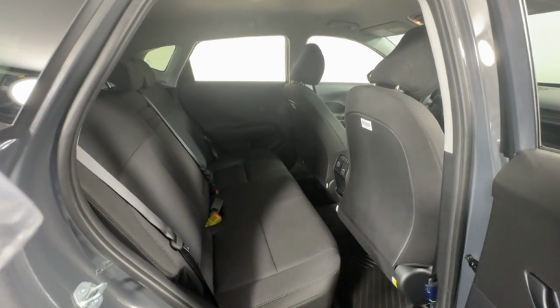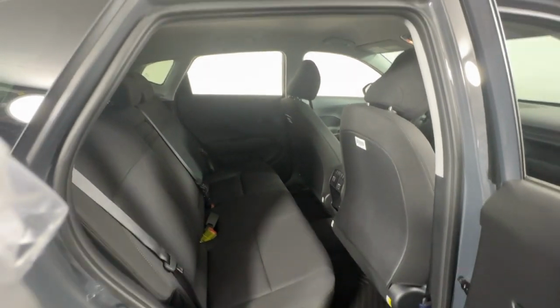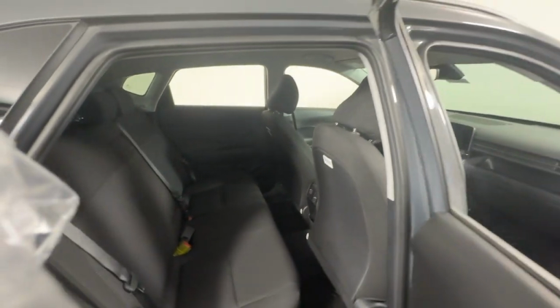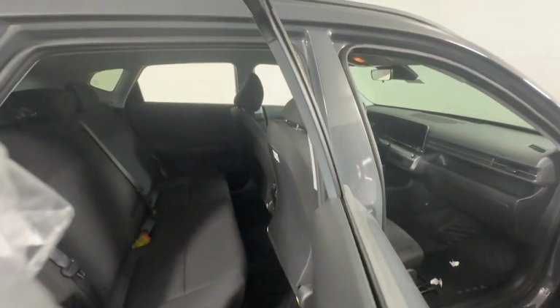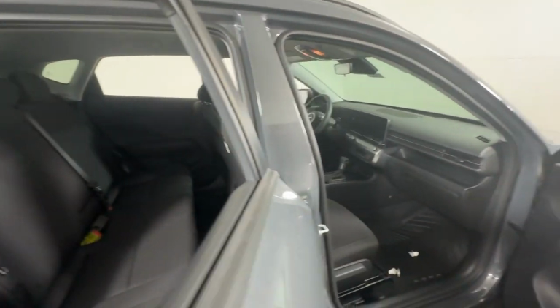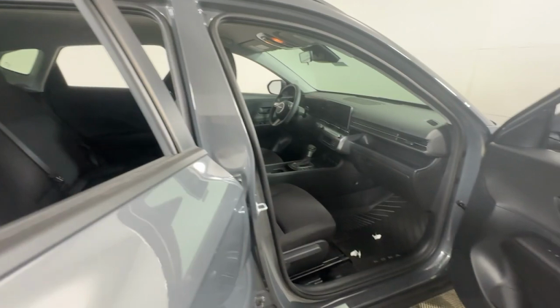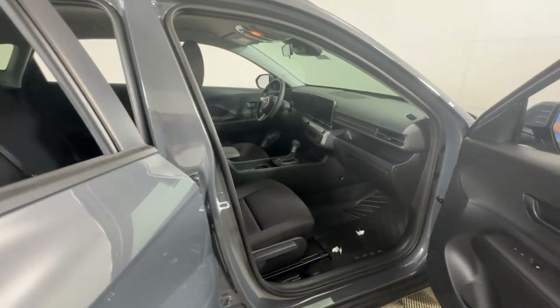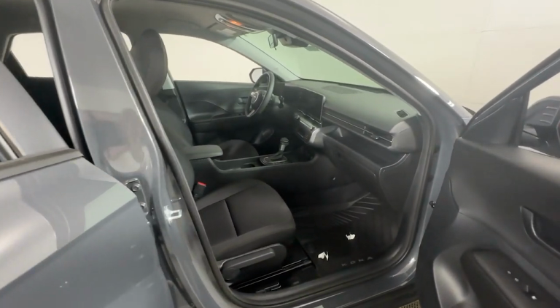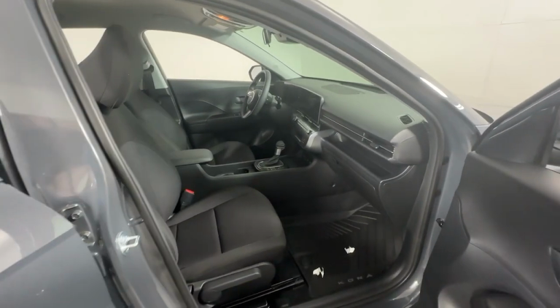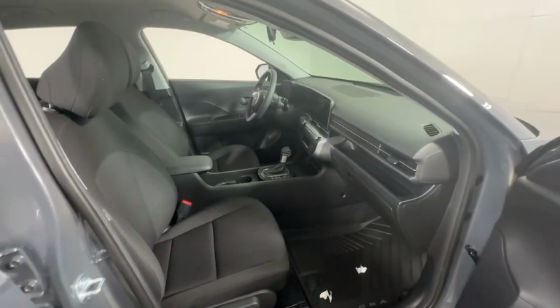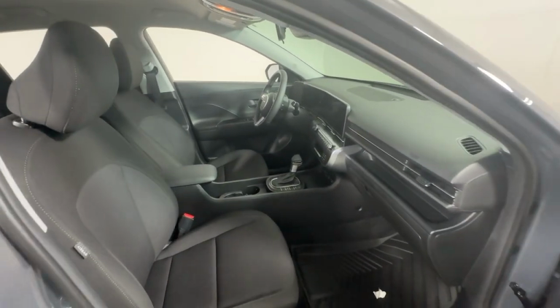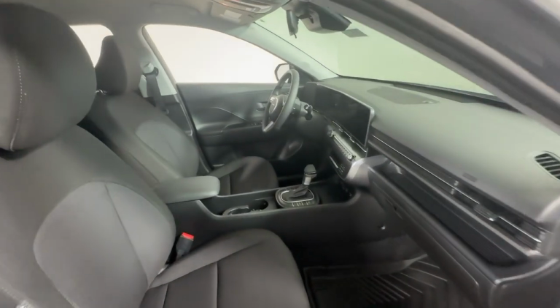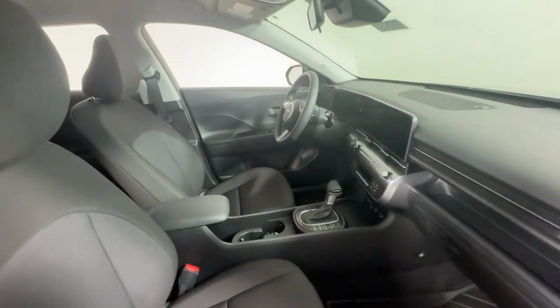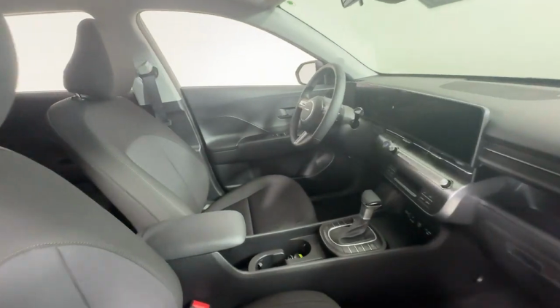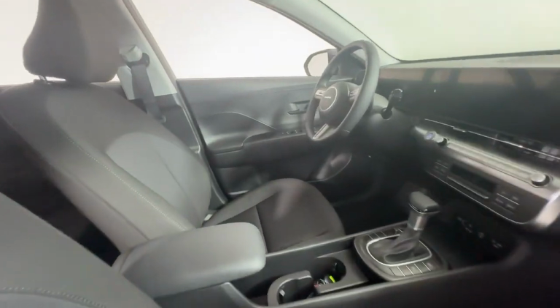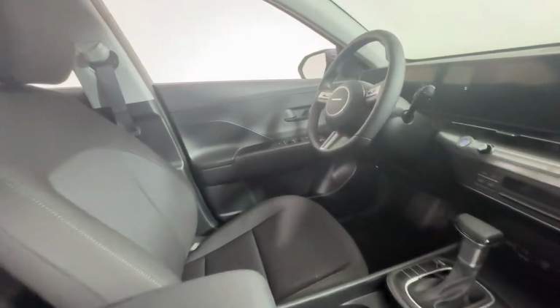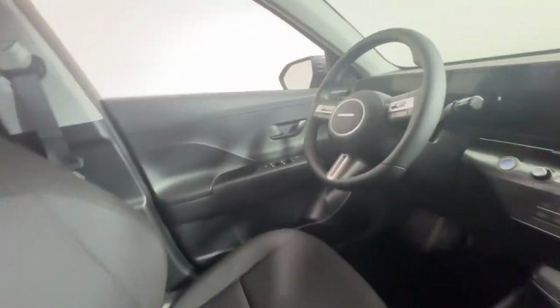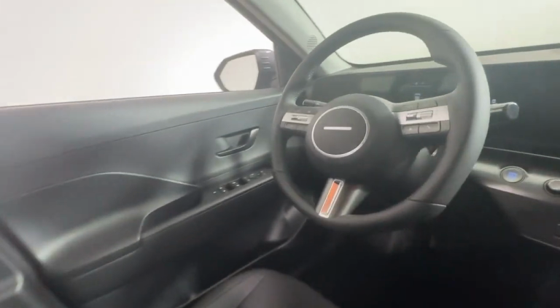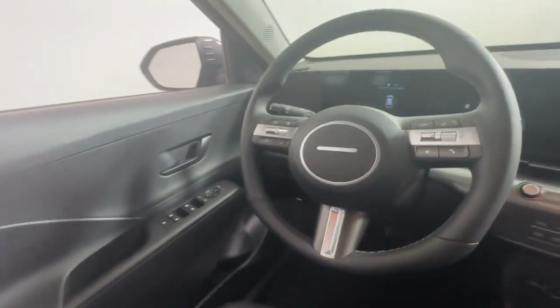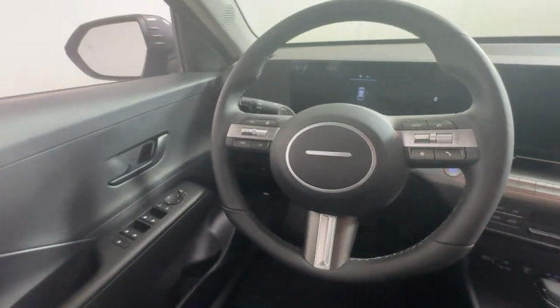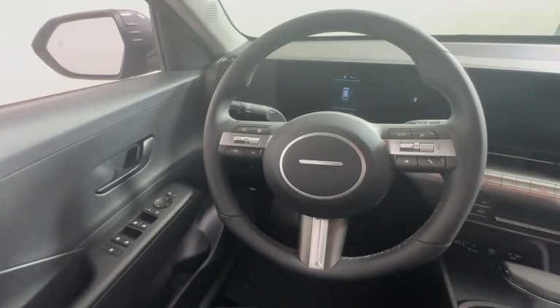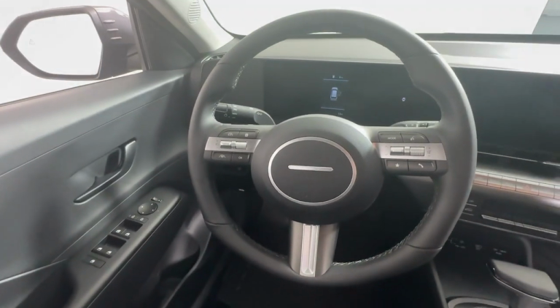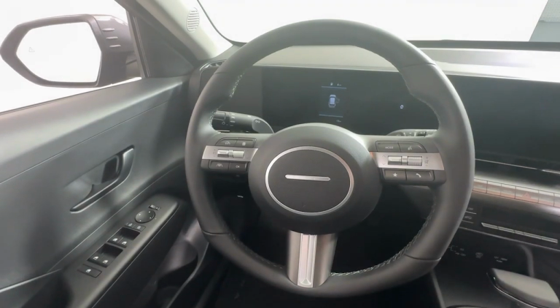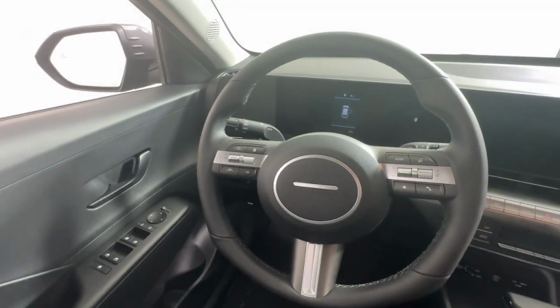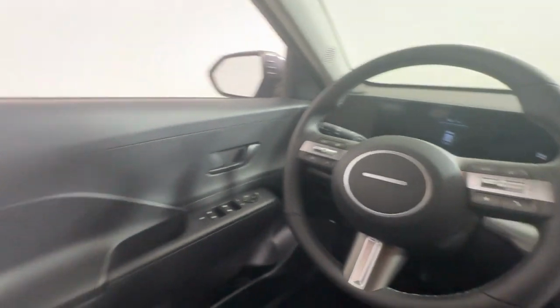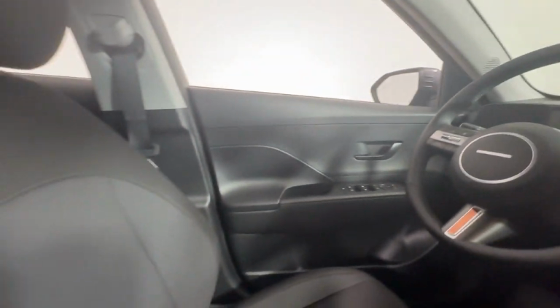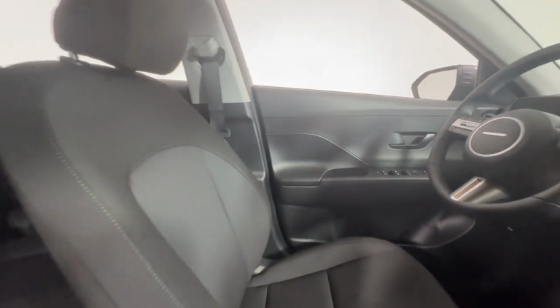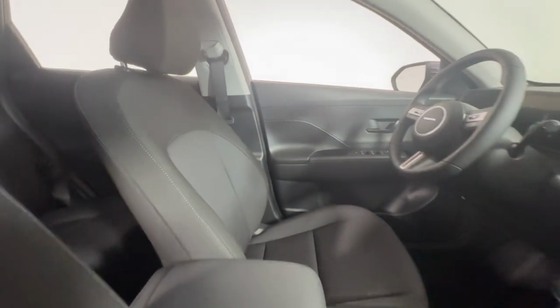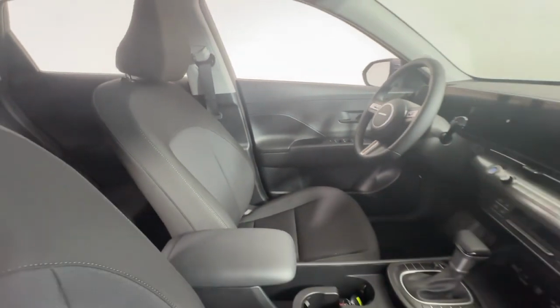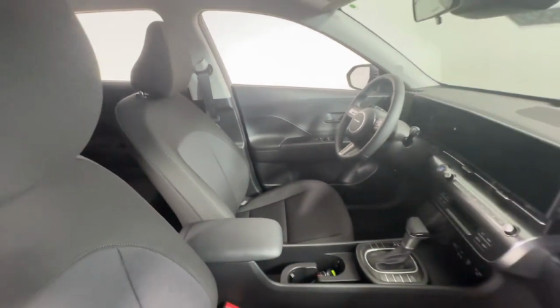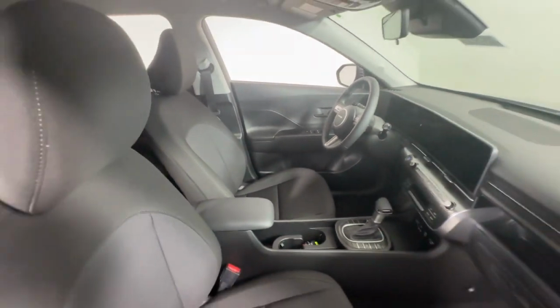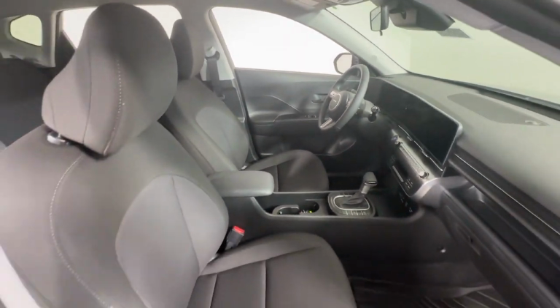These are just some of the great options this vehicle comes with: Apple CarPlay and or Android Auto, keyless entry, heated mirrors, satellite radio, and a backup camera.